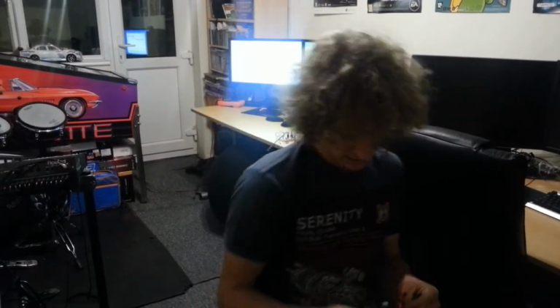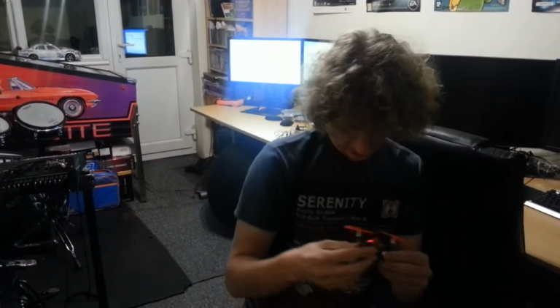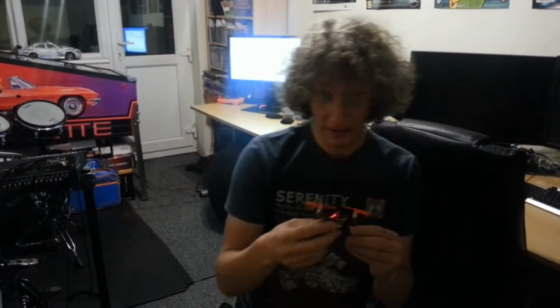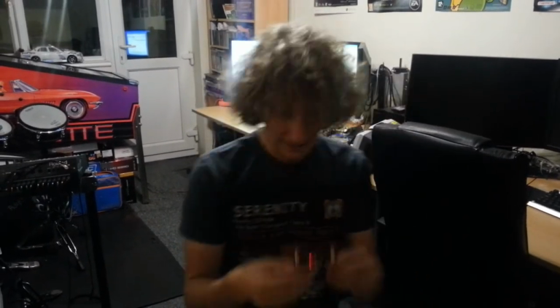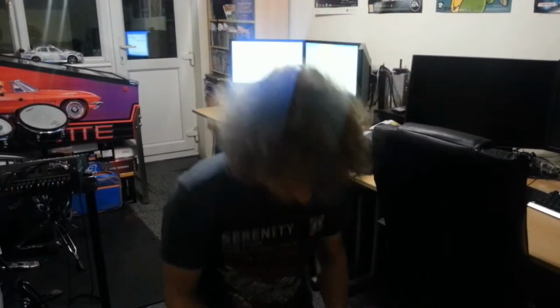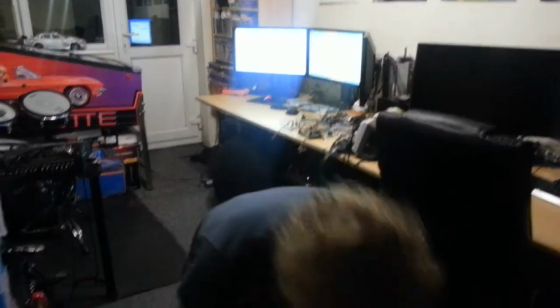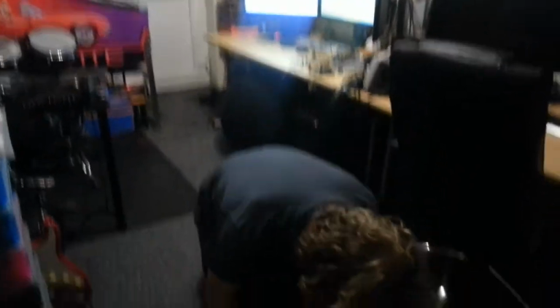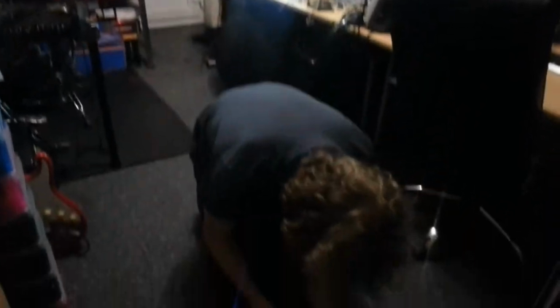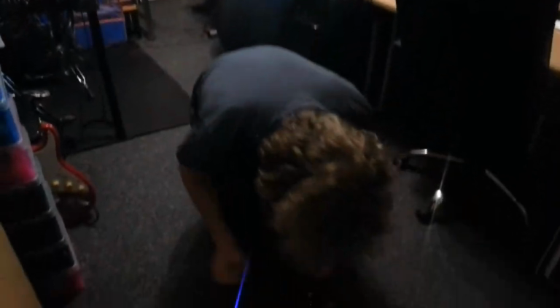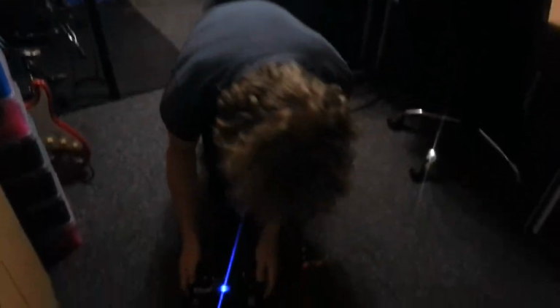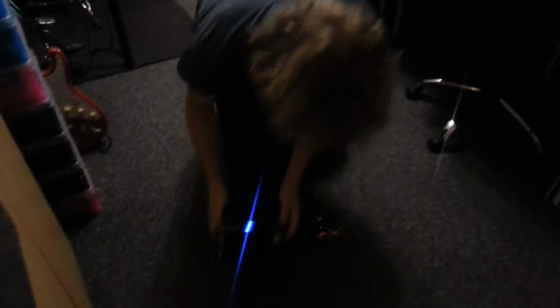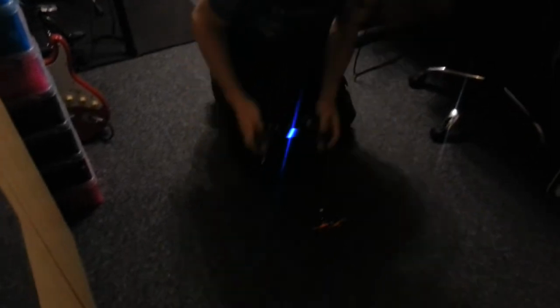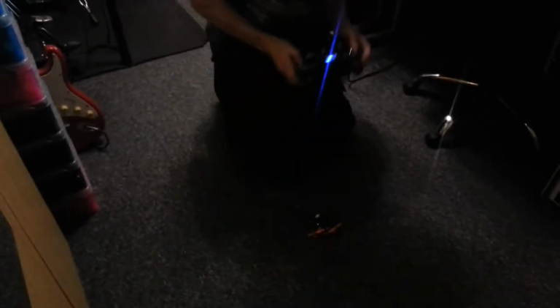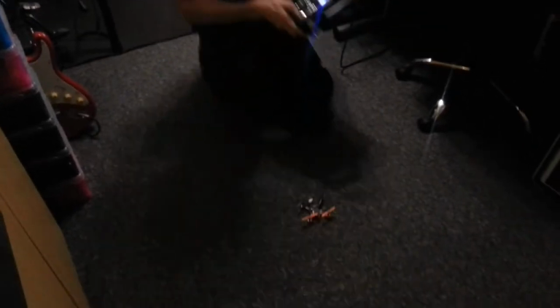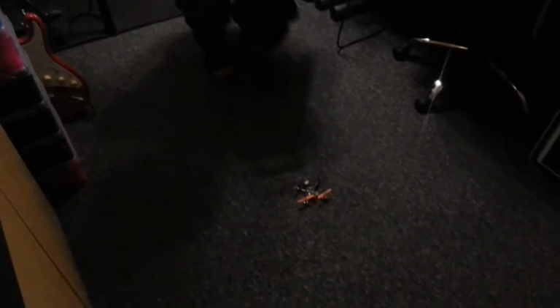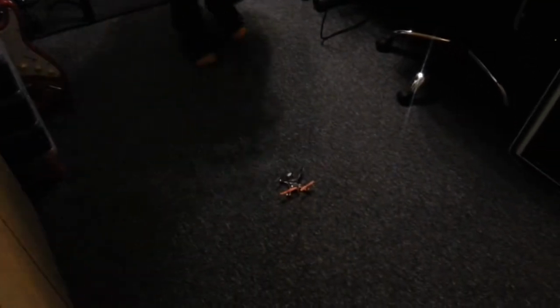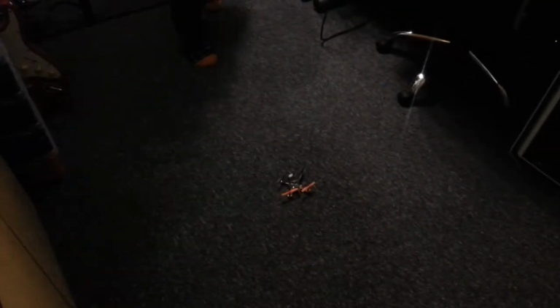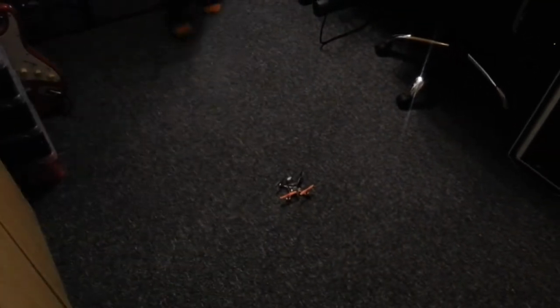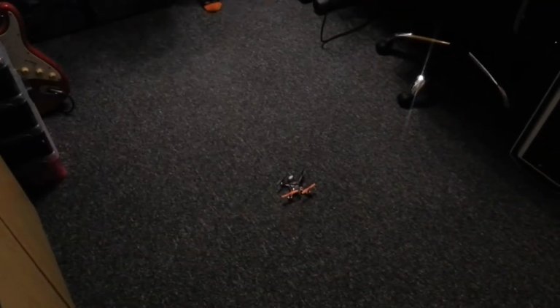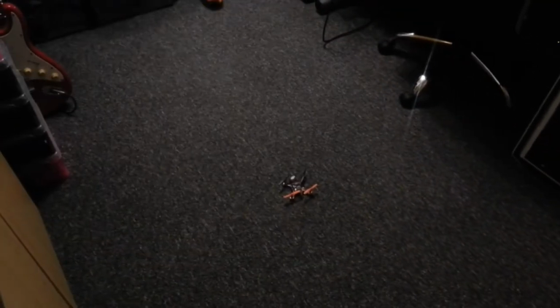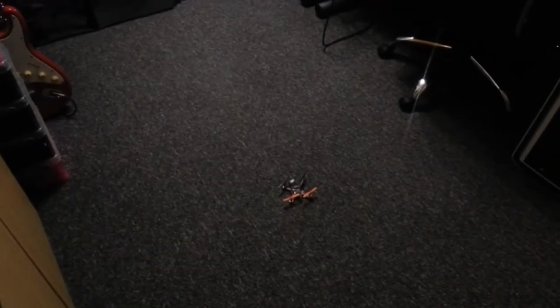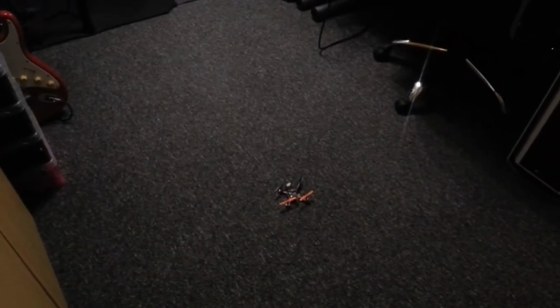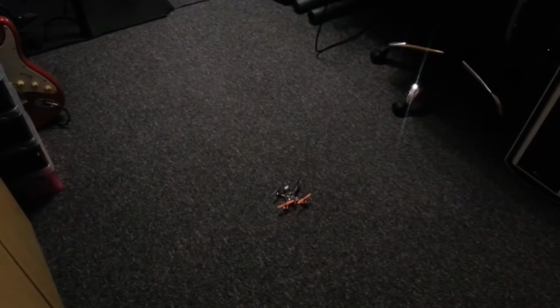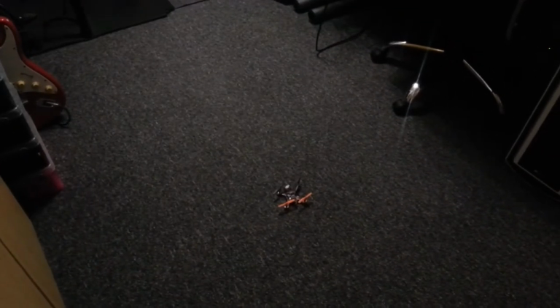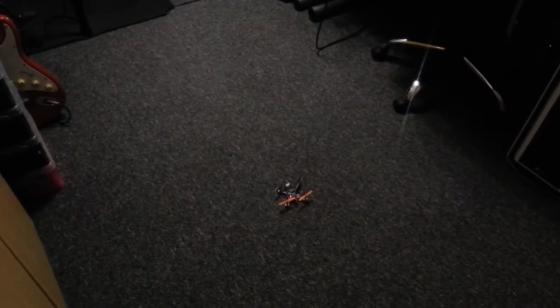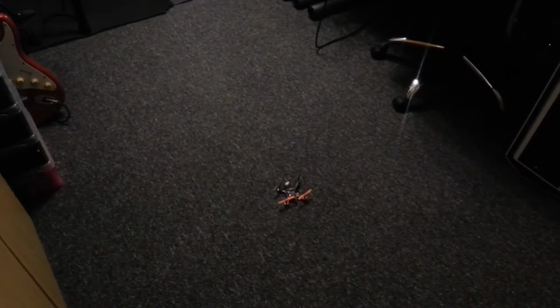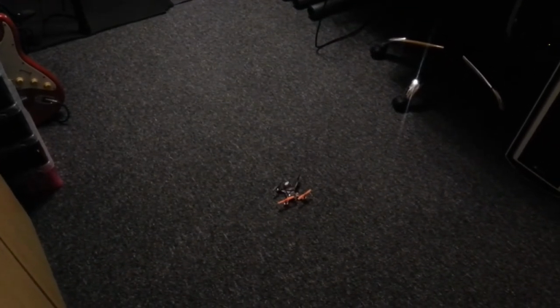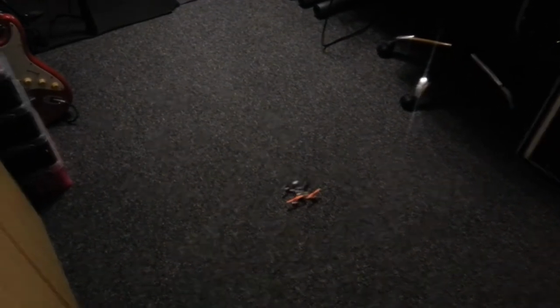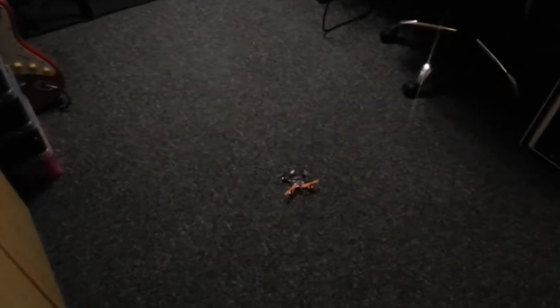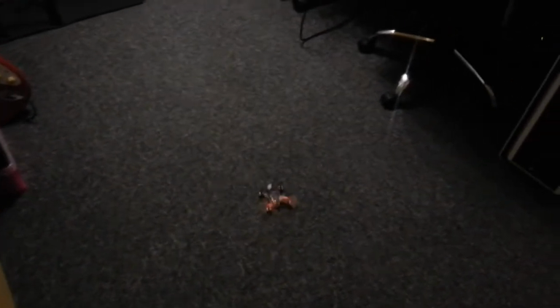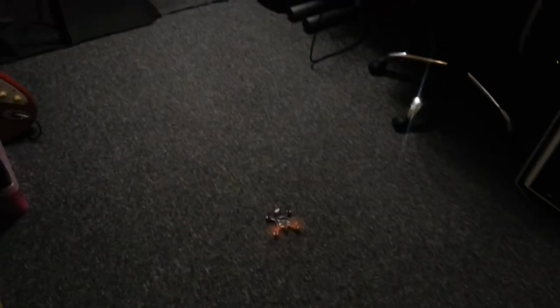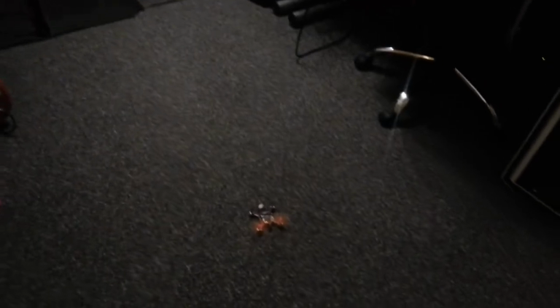And this is running CleanFlight, and this is me attempting to fly badly. So it's on auto-level mode at the moment, and I'm going to arm it.